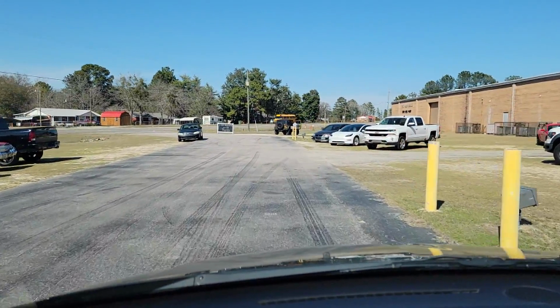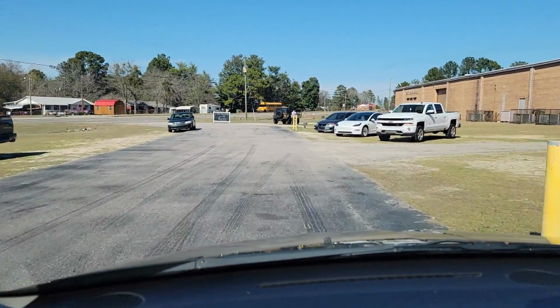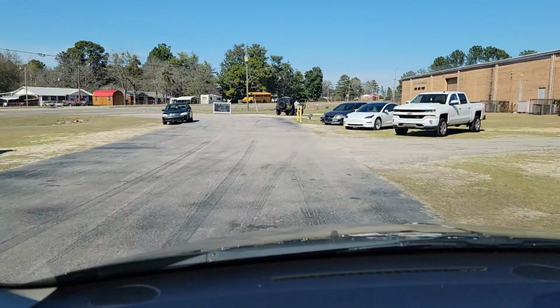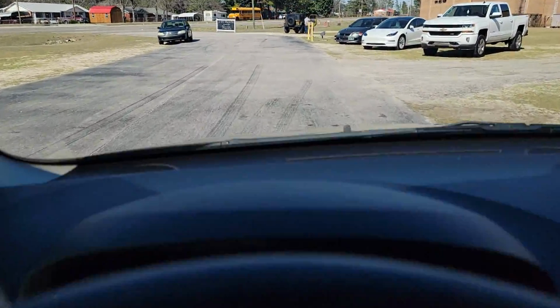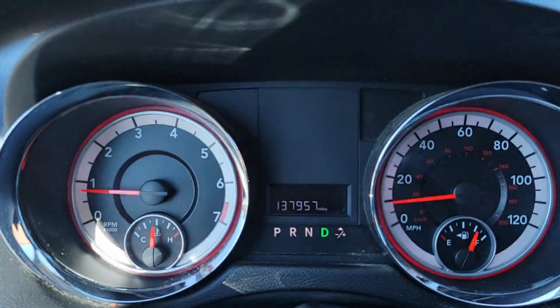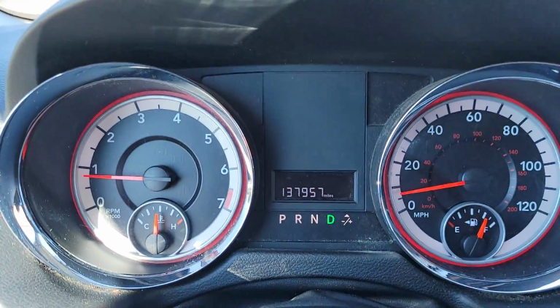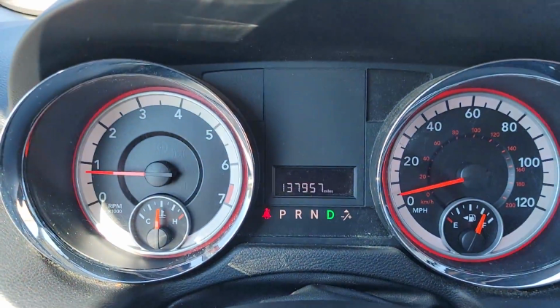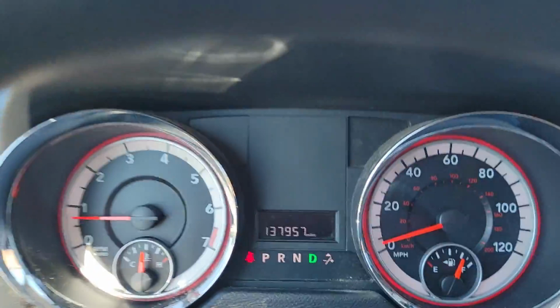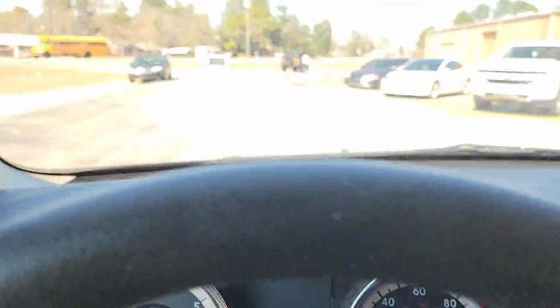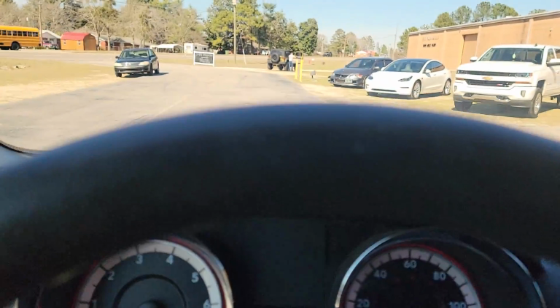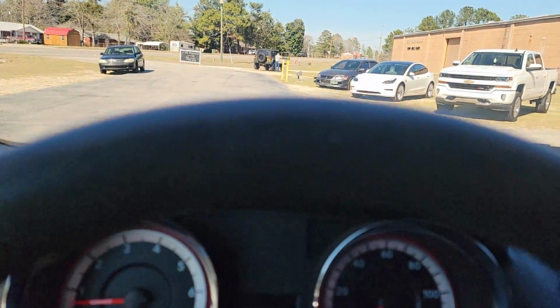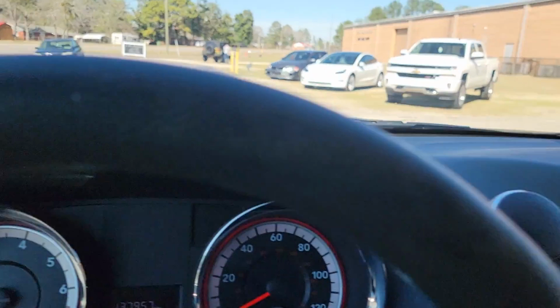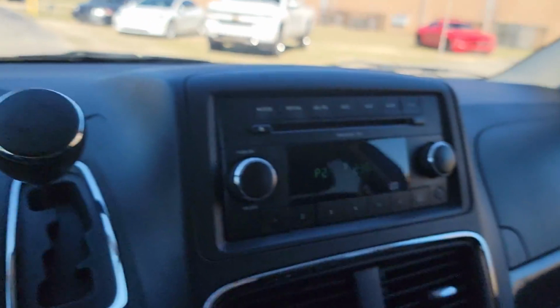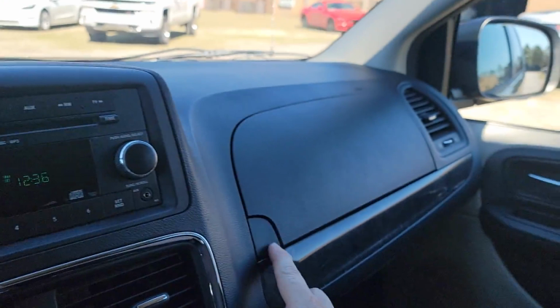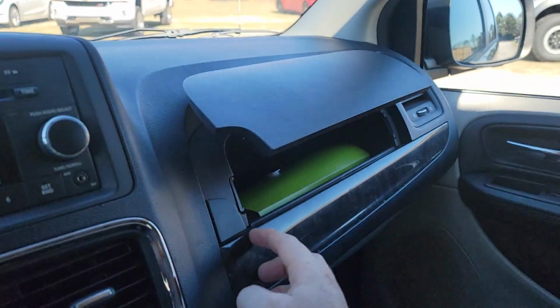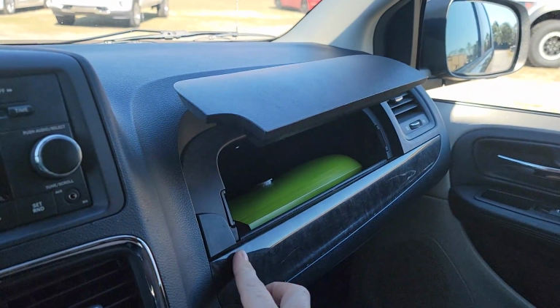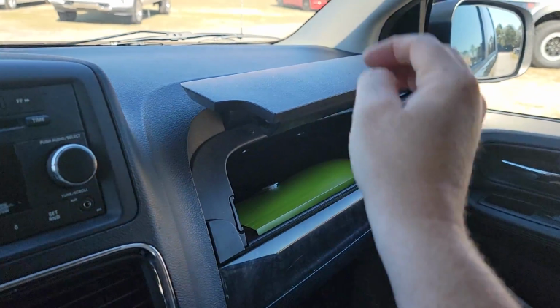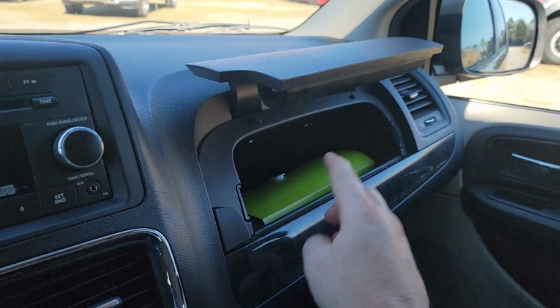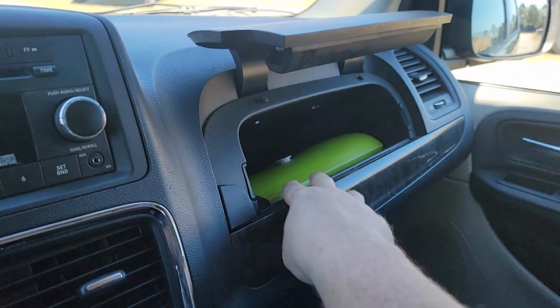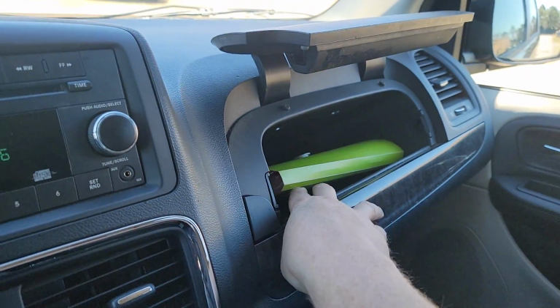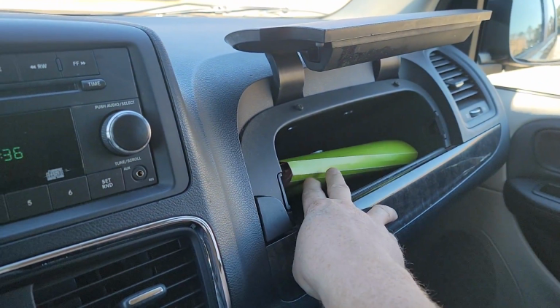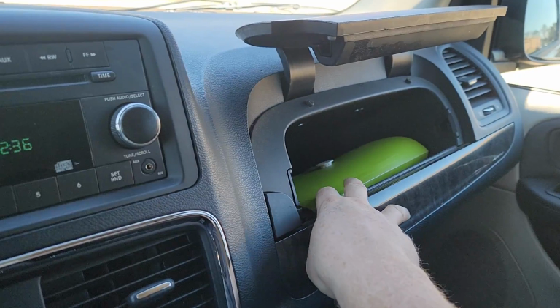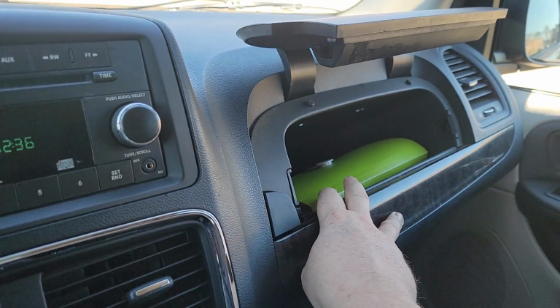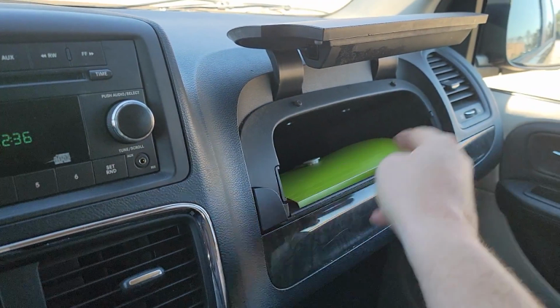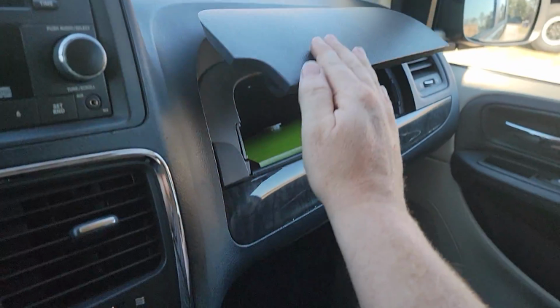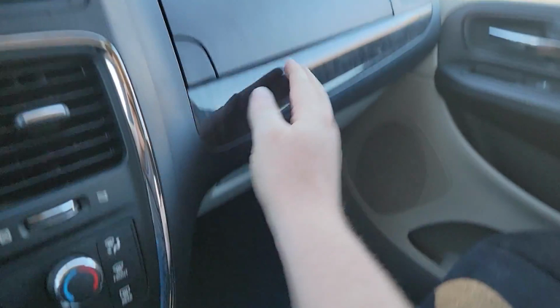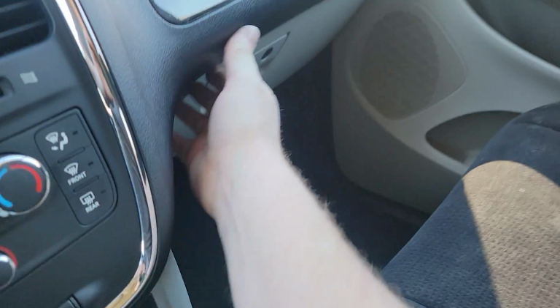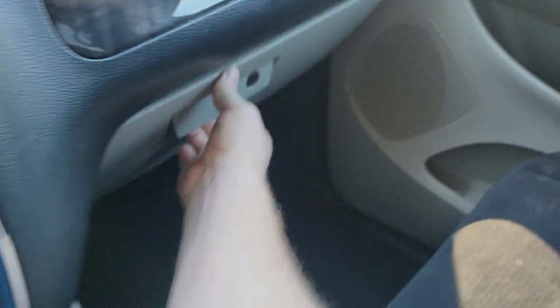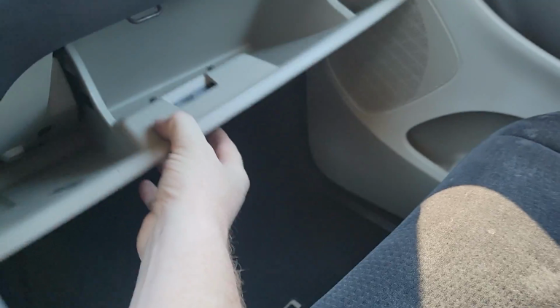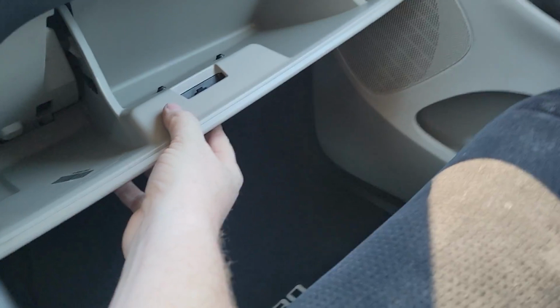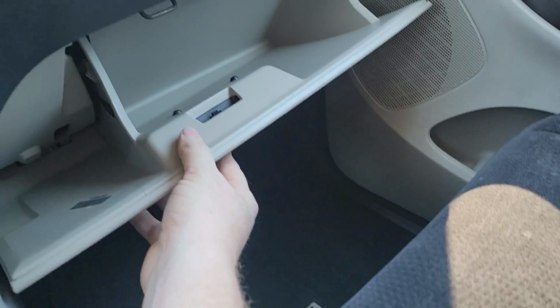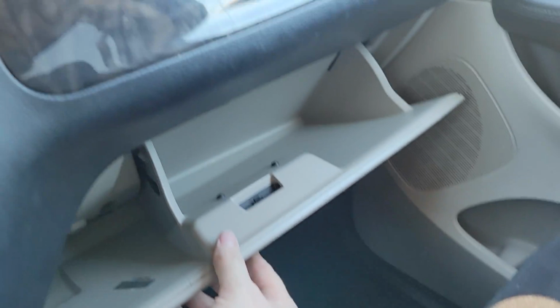Okay, quit beeping at me — I got you, seatbelt. You do have a cubby here with a bunch of service records from the previous owner, and there's also a glove box down here.